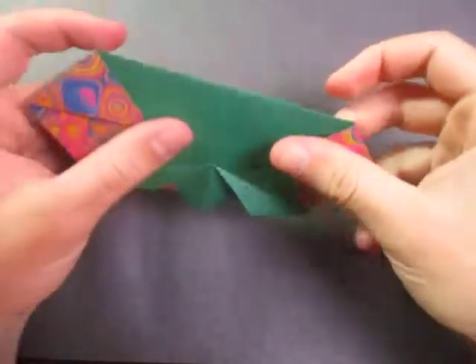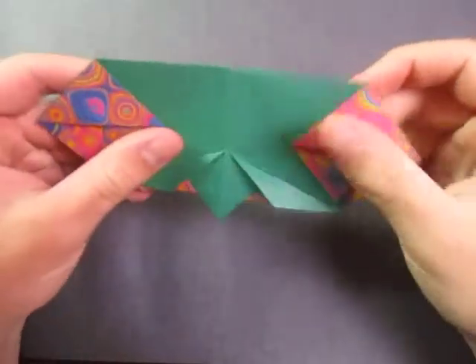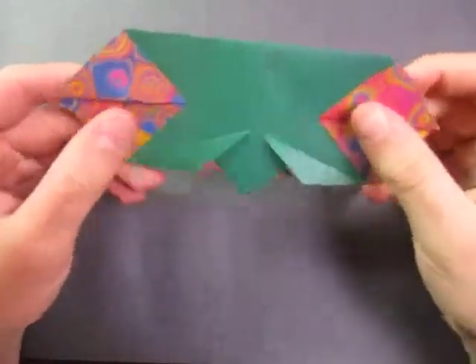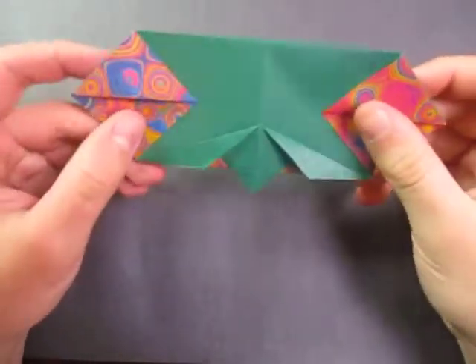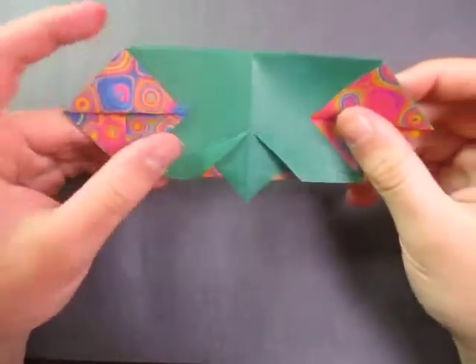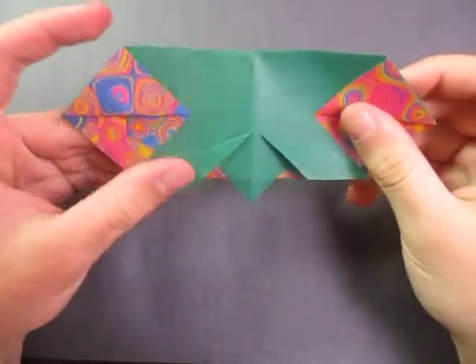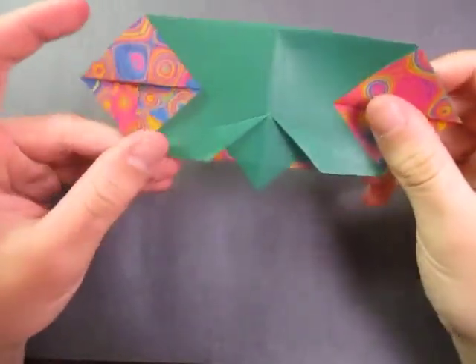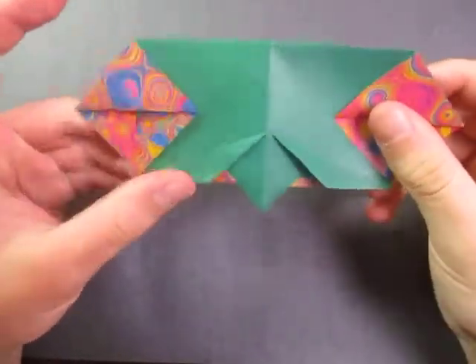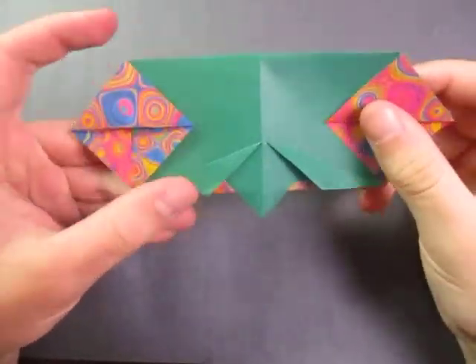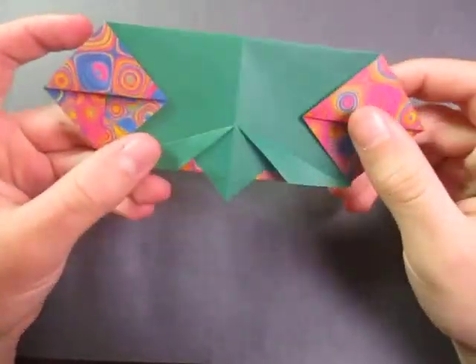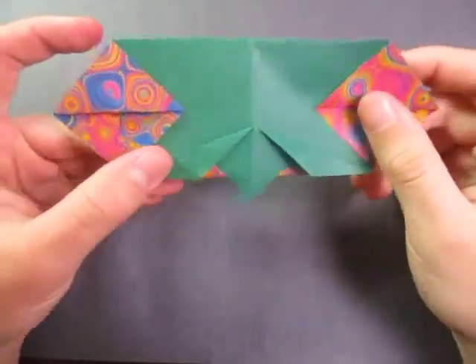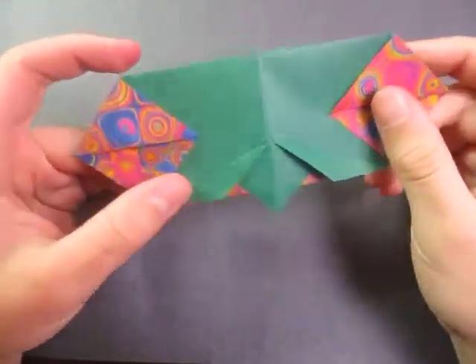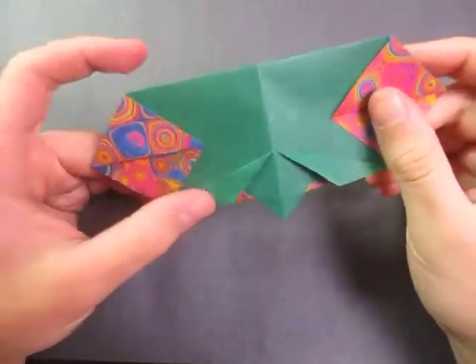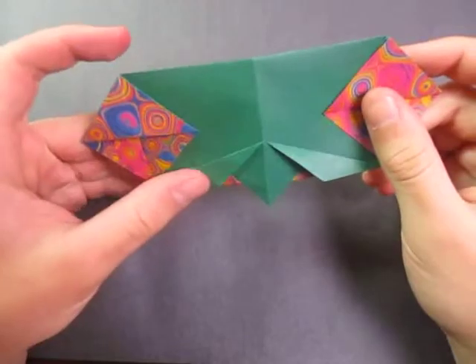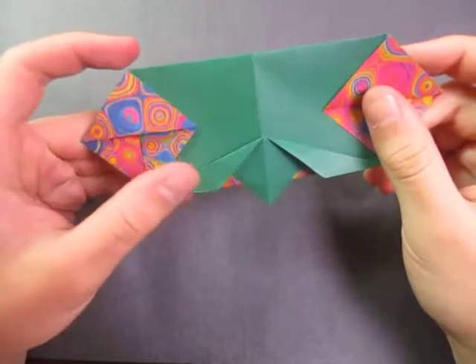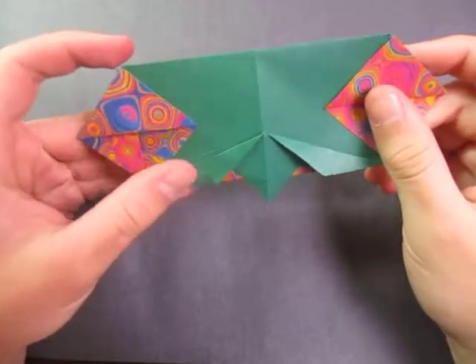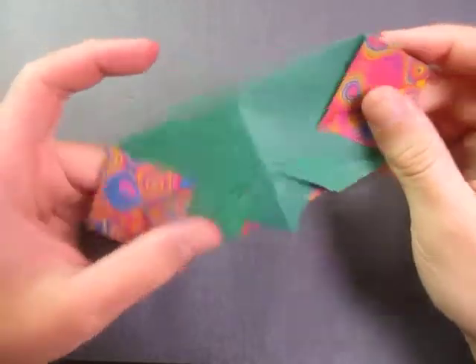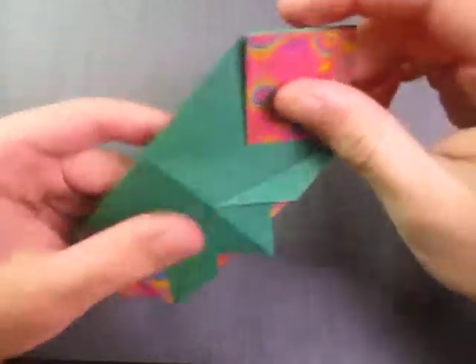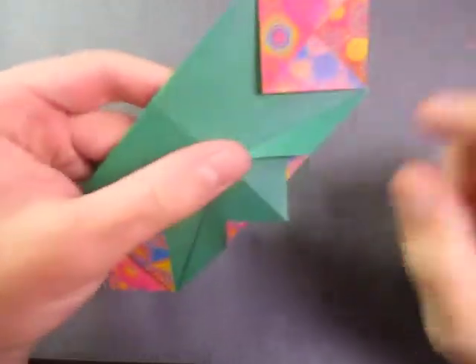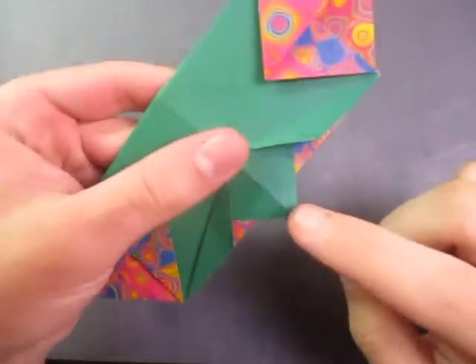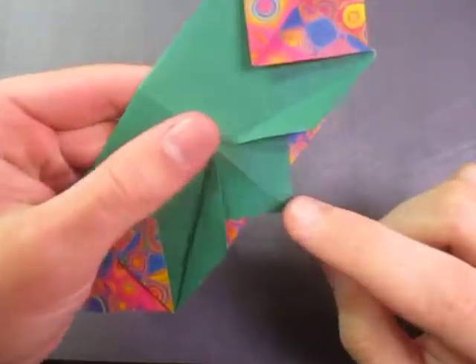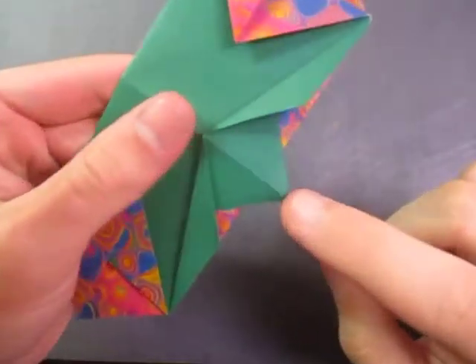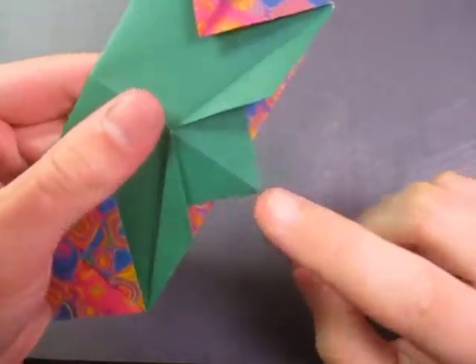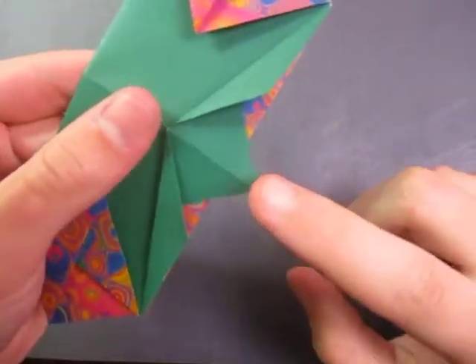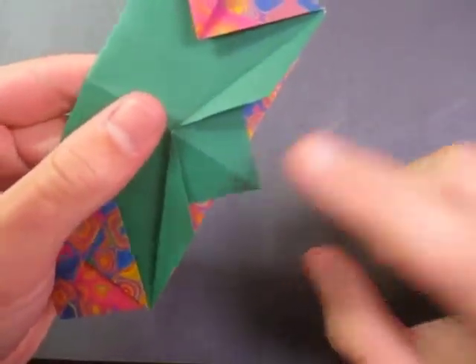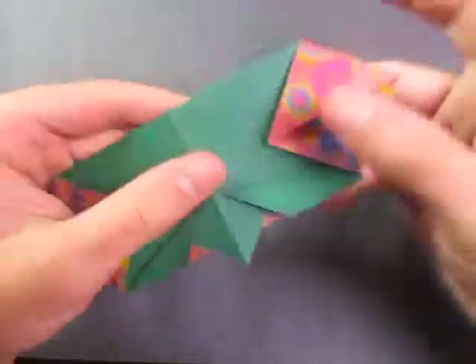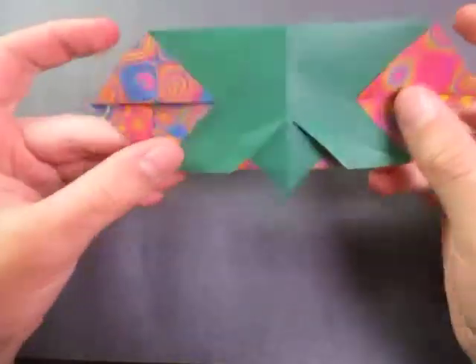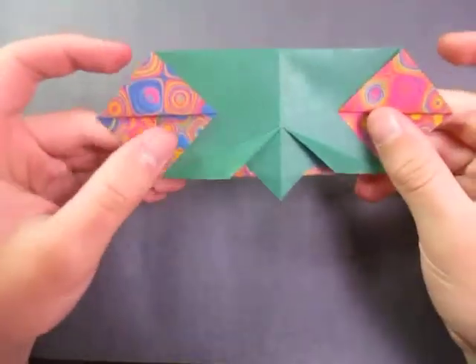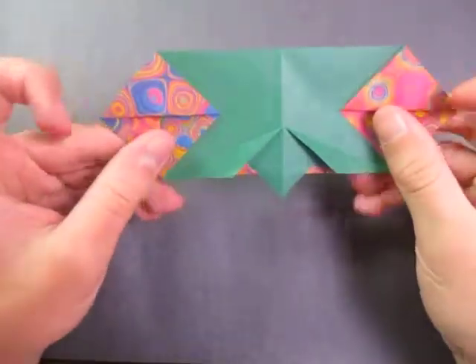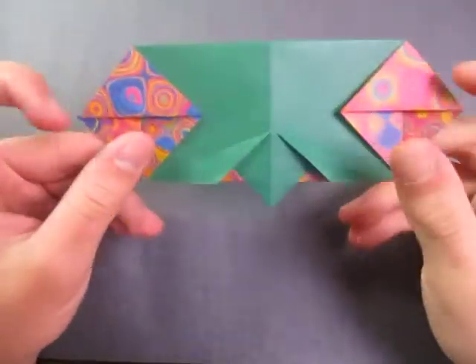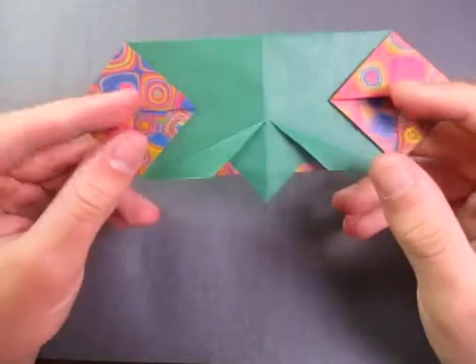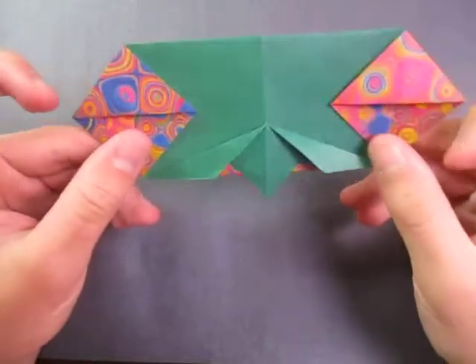Hey guys, what's going on? Let me check out what I just made. This is a bird face, because see? It has a beak right here, and it has gigantic eyes.